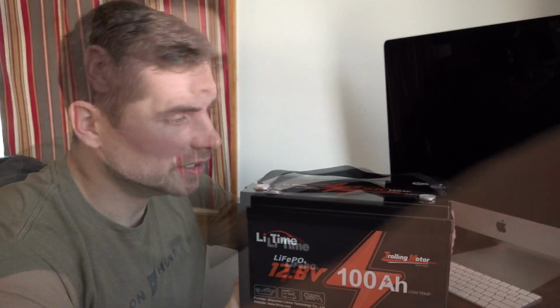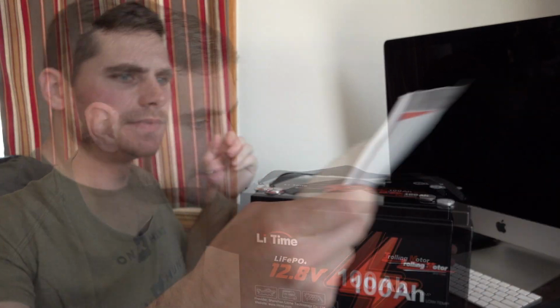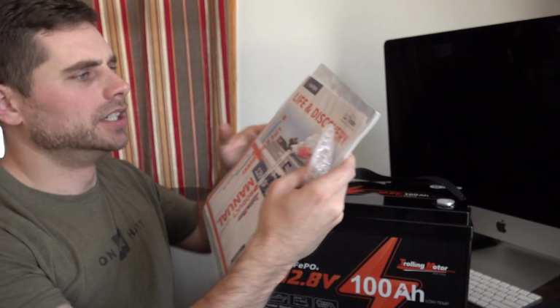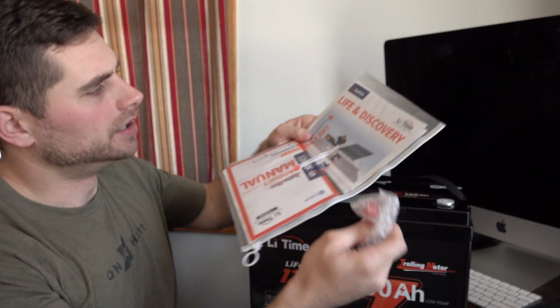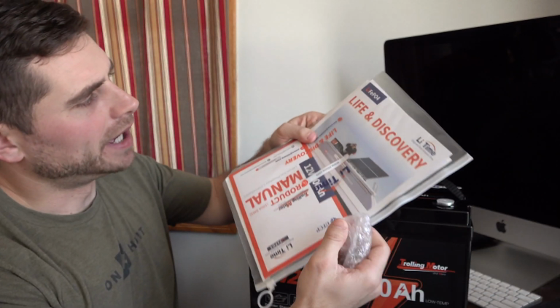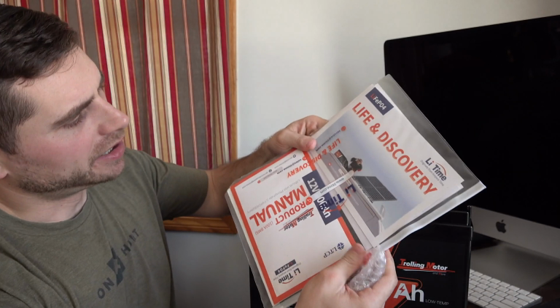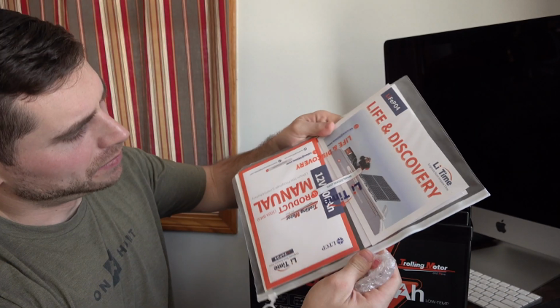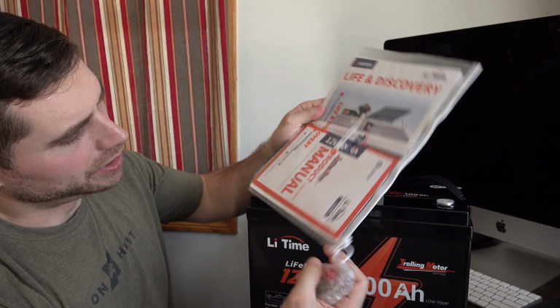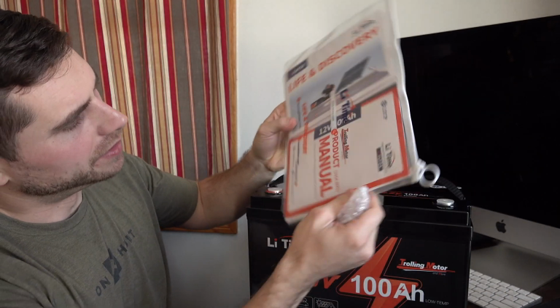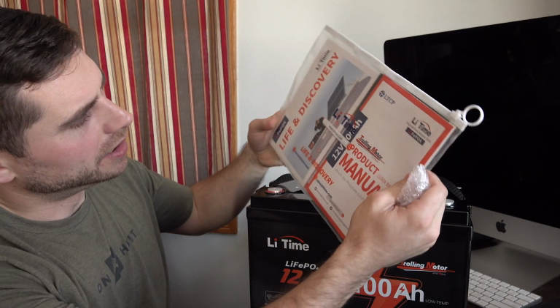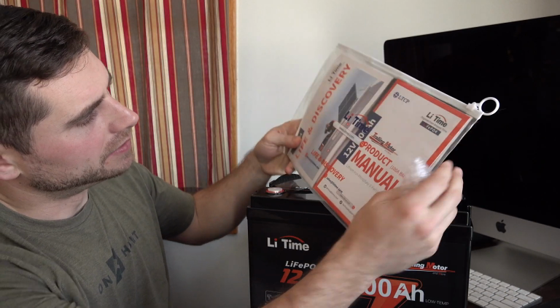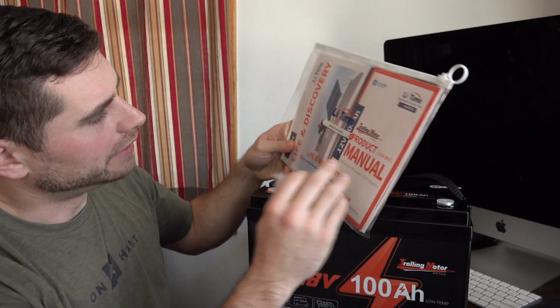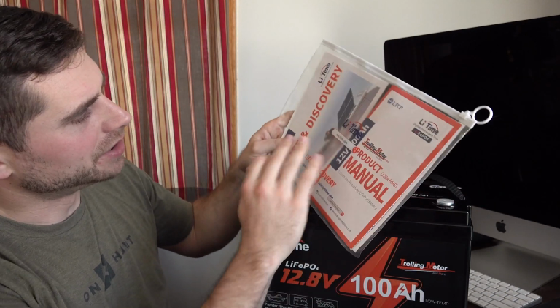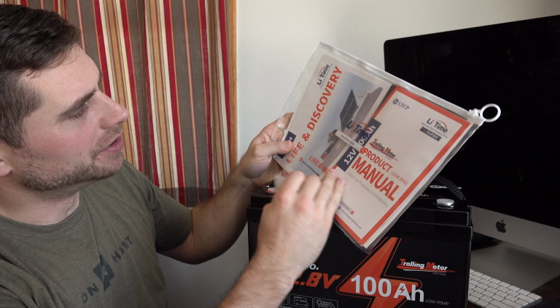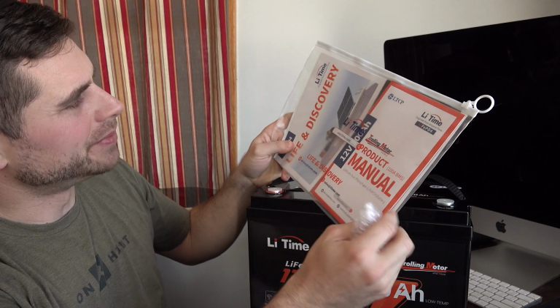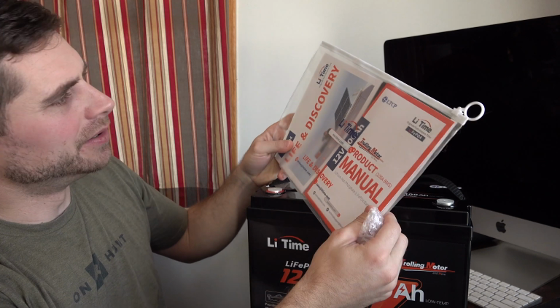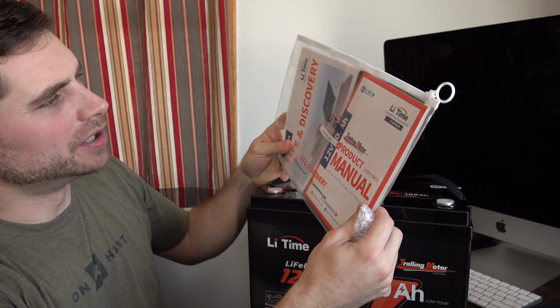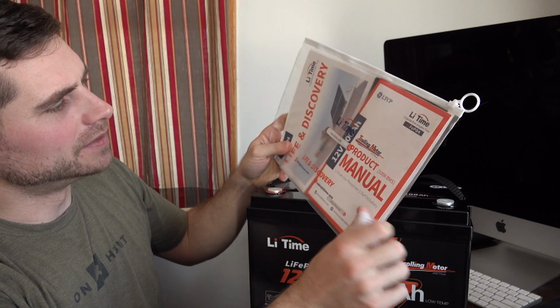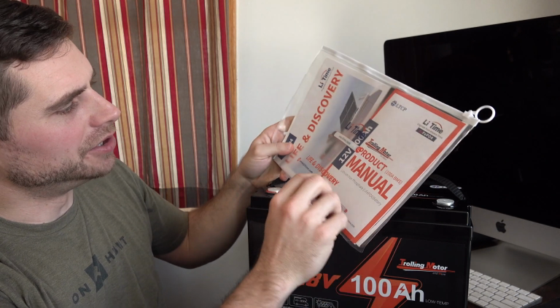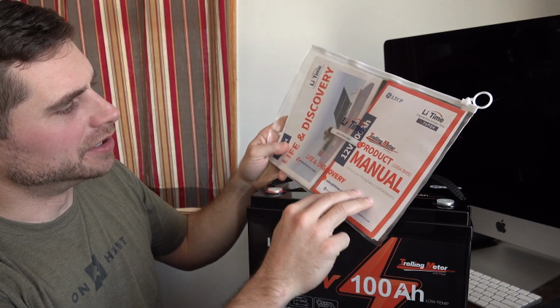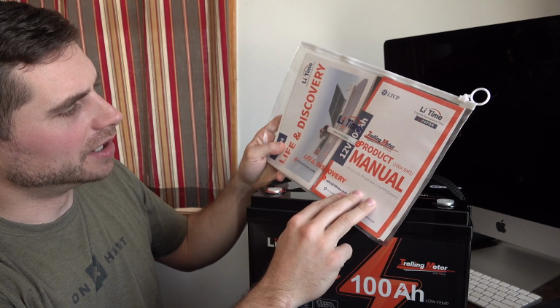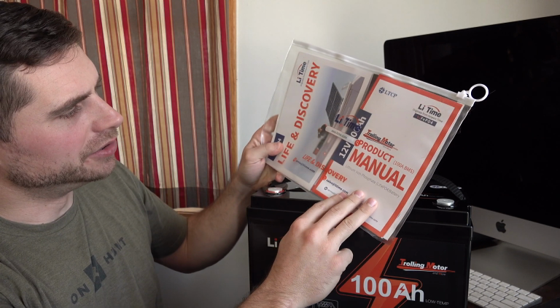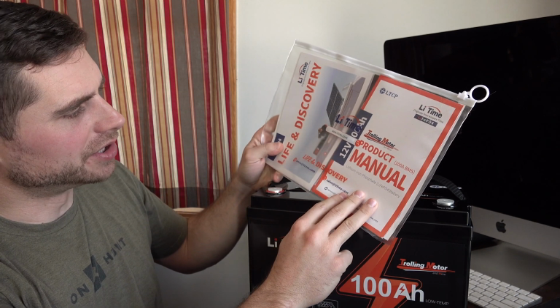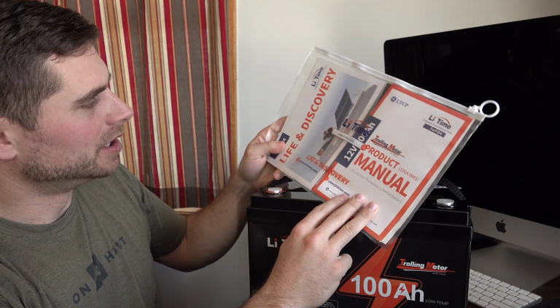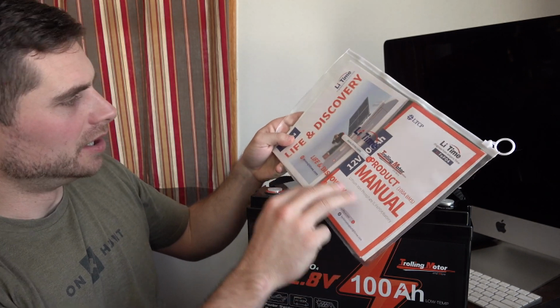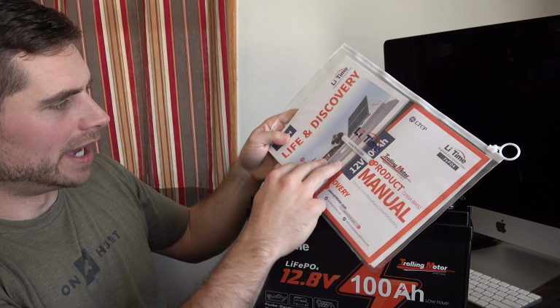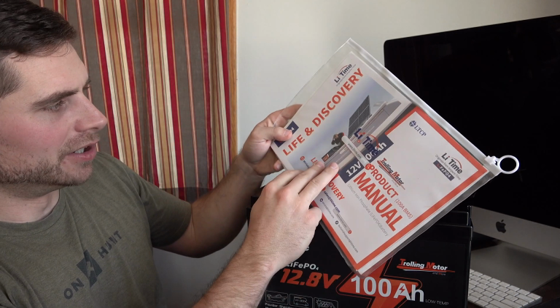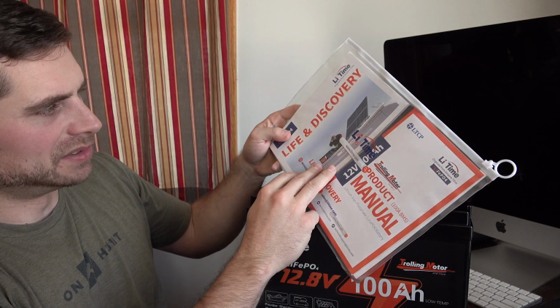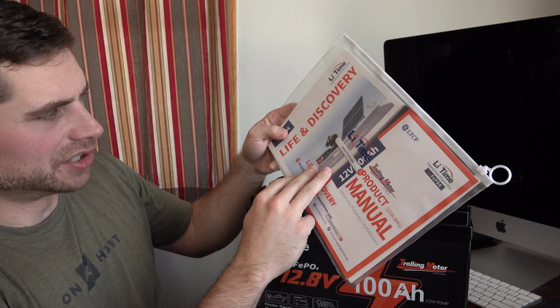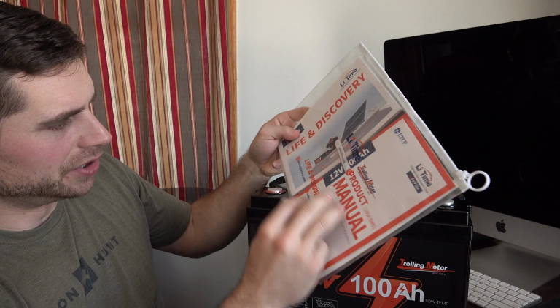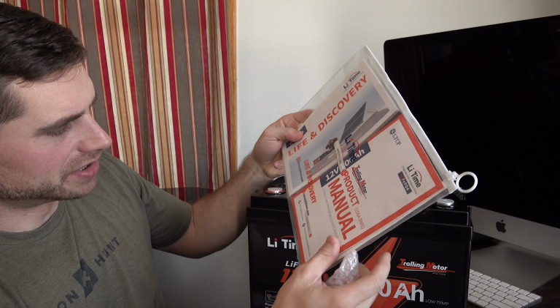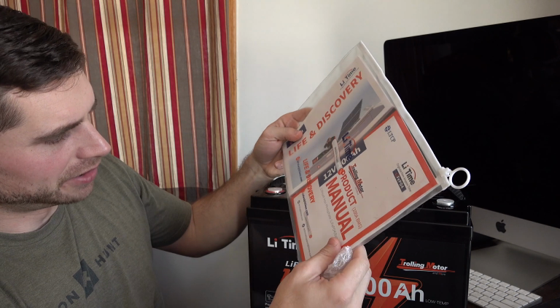The battery comes with a user's manual explaining how you can use it and how to hook it up to your solar units and everything like that.